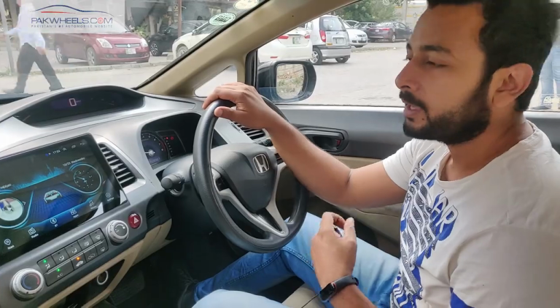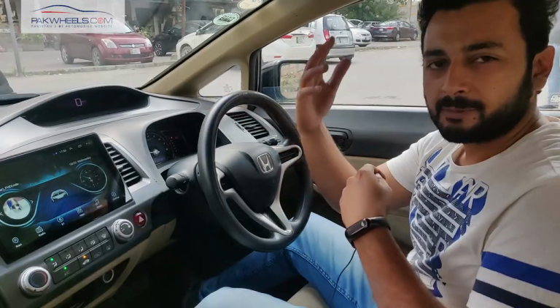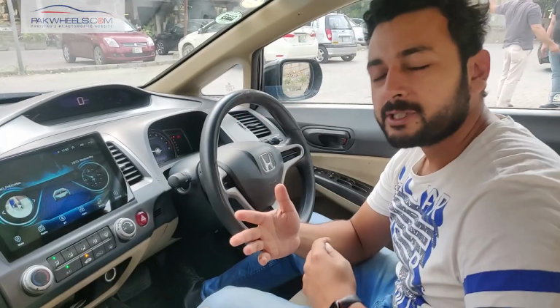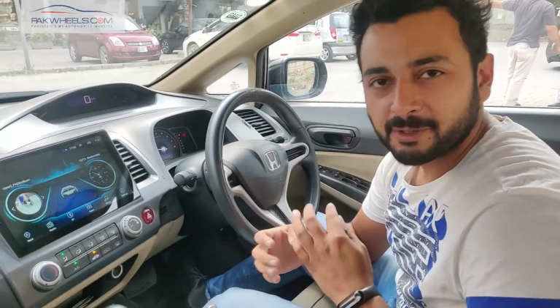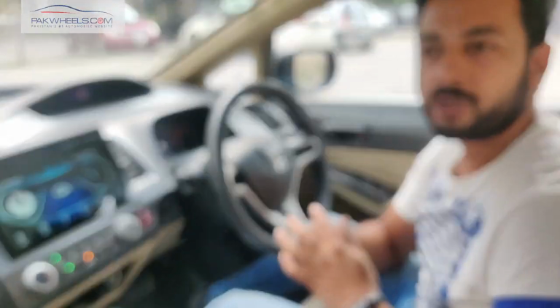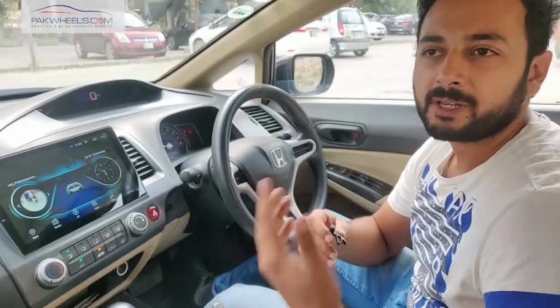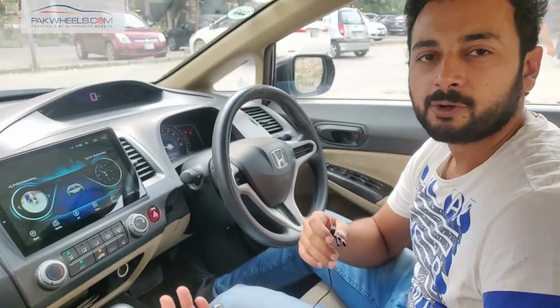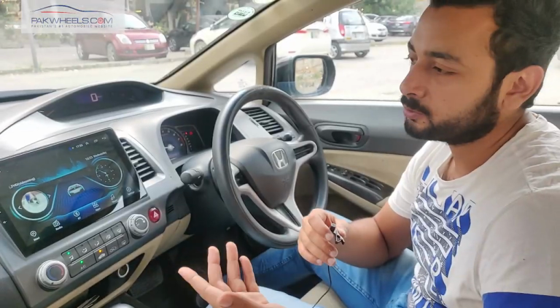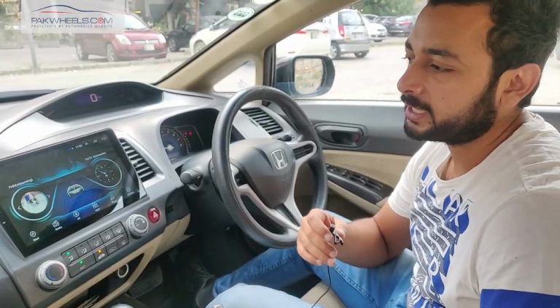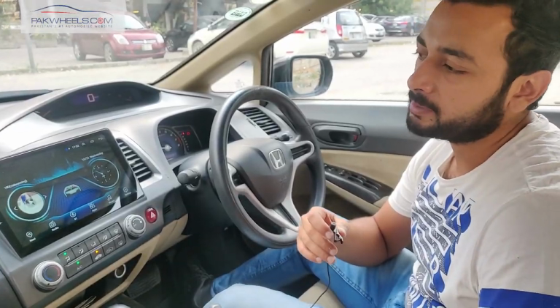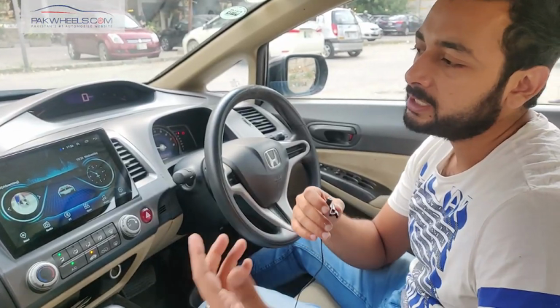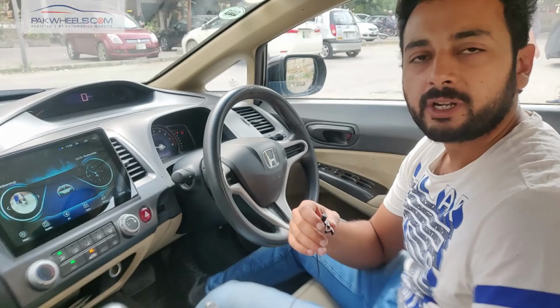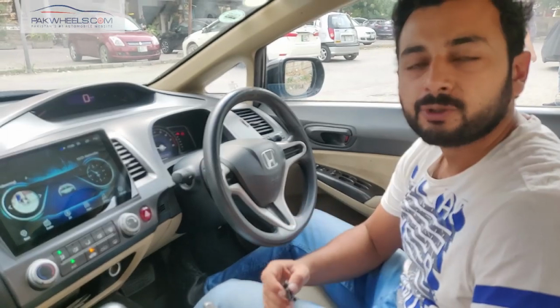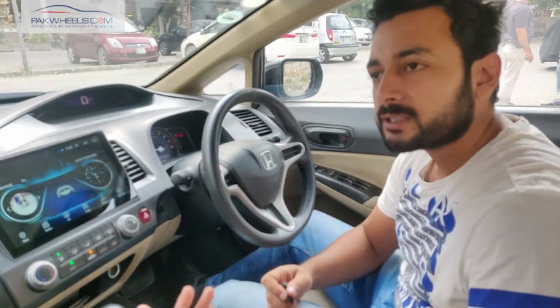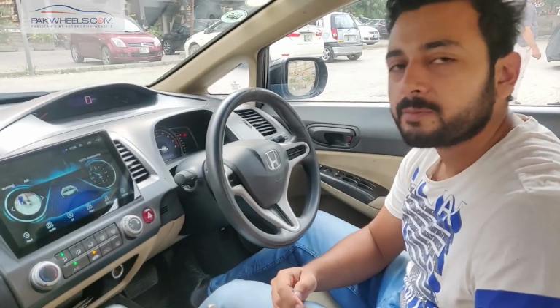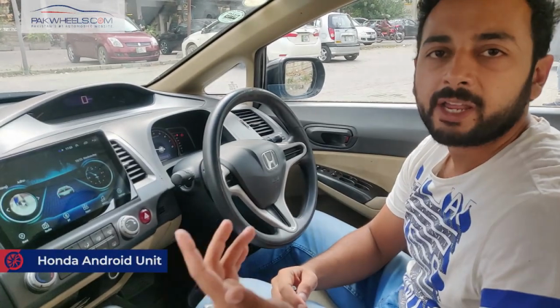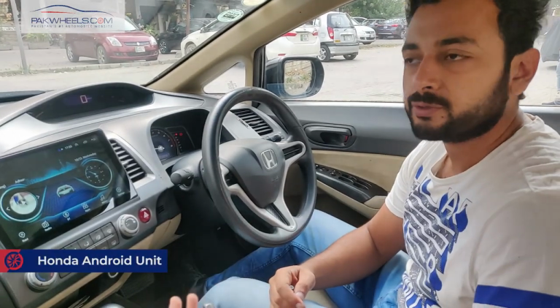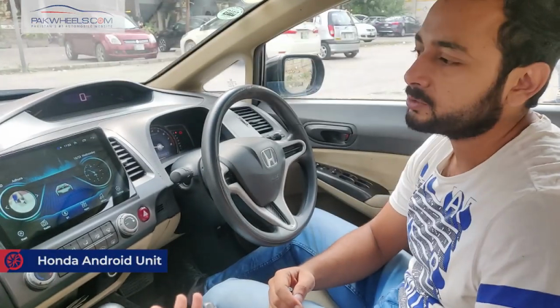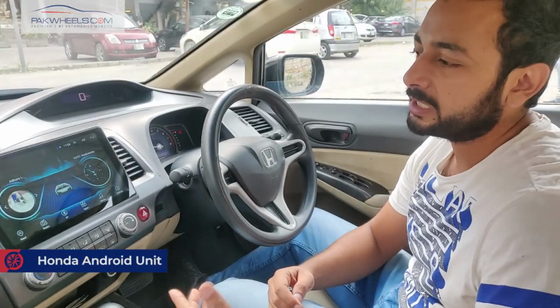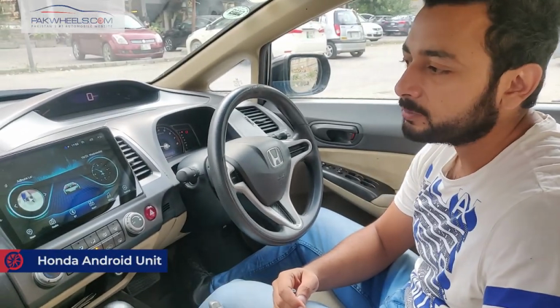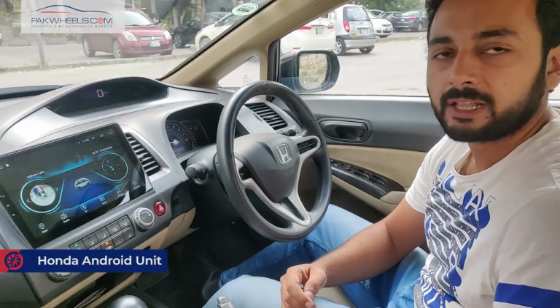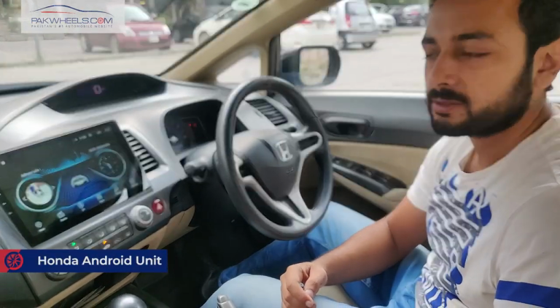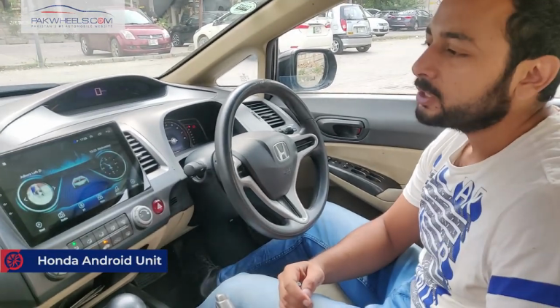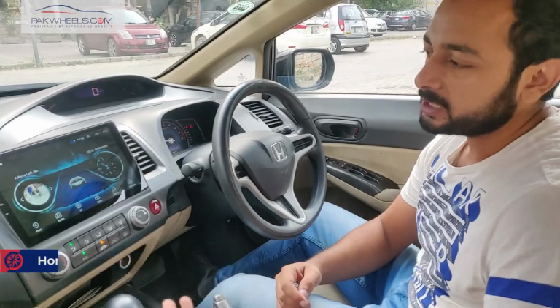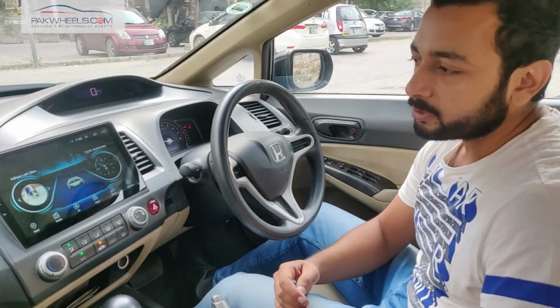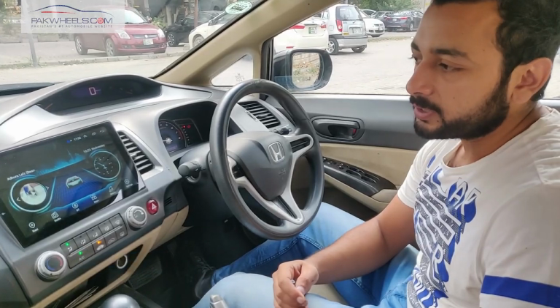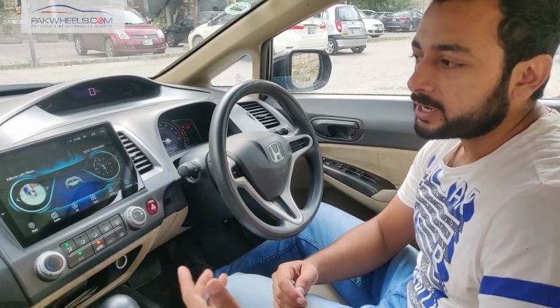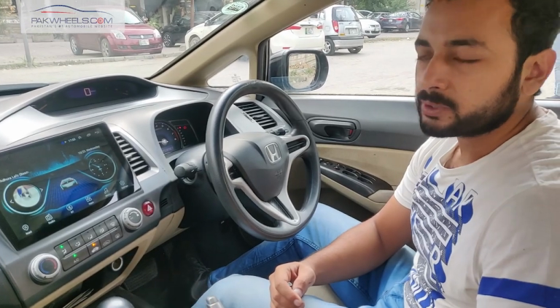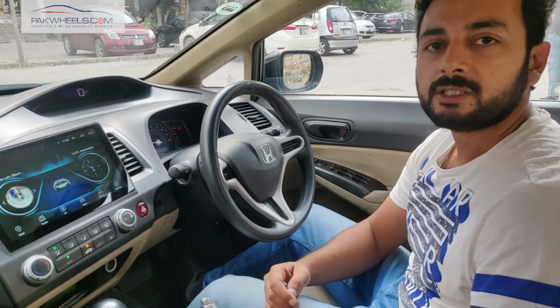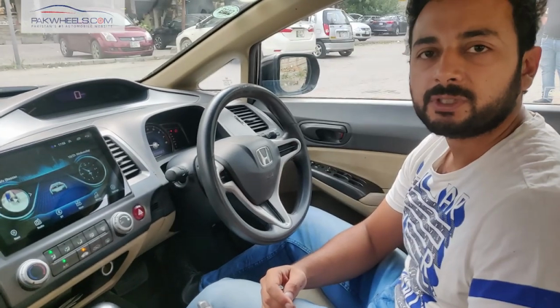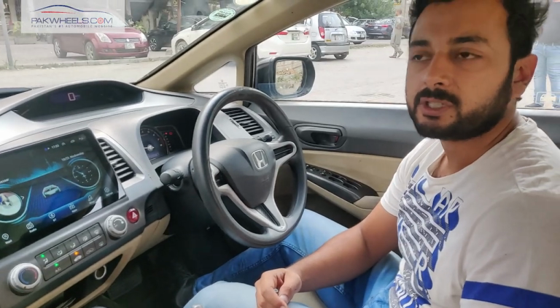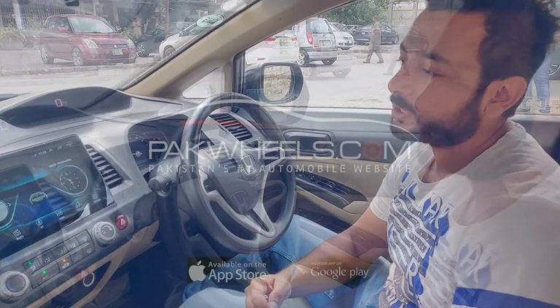Hello everyone, my name is Vishan and today we are taking a new product for you. This is basically the Honda Civic 2007-2012 Android unit, which is called Reborn. We have fit the Android unit and today we will show you some features and useful tips.